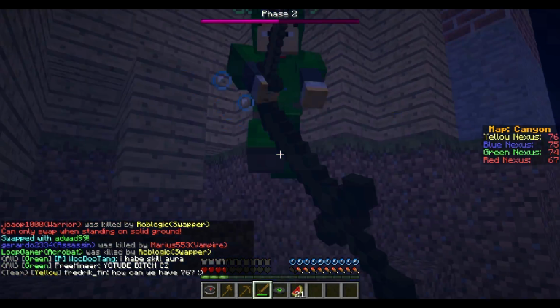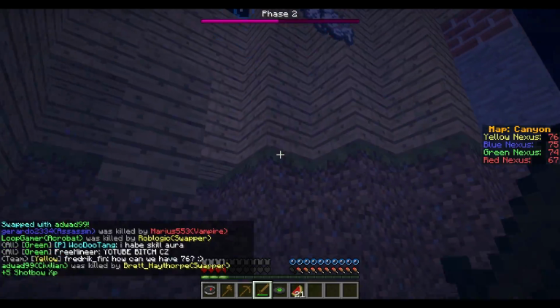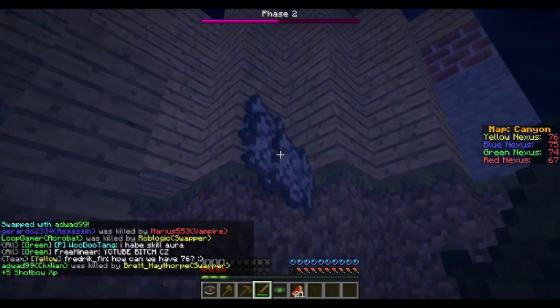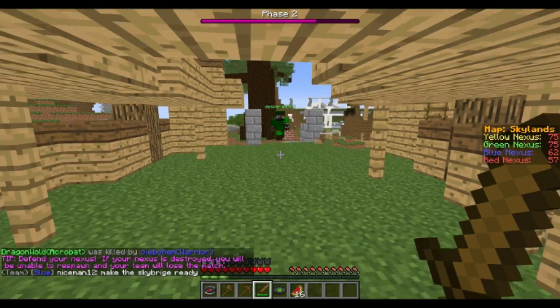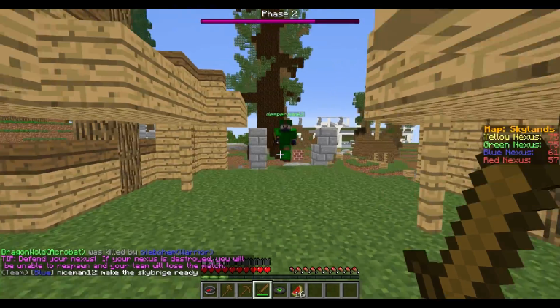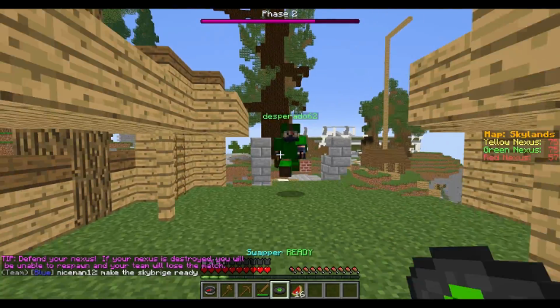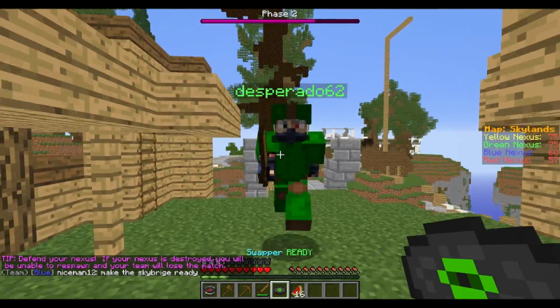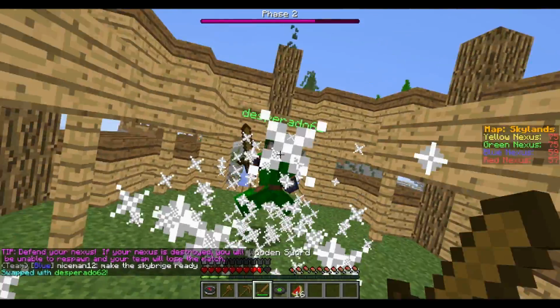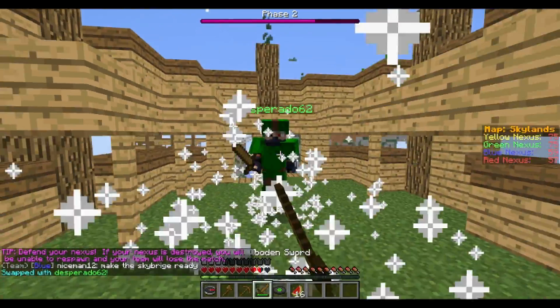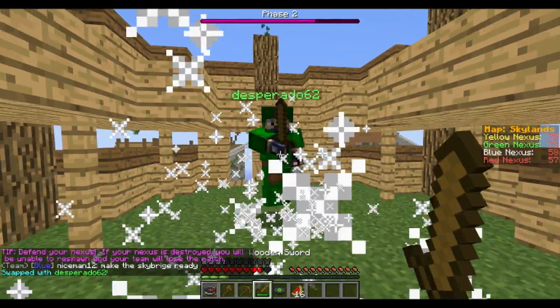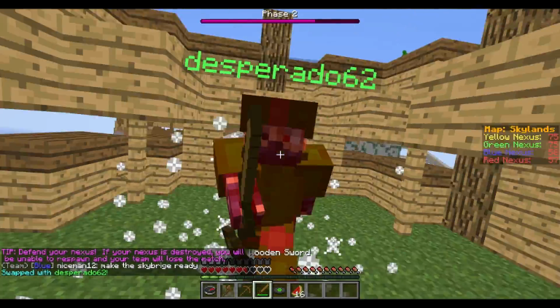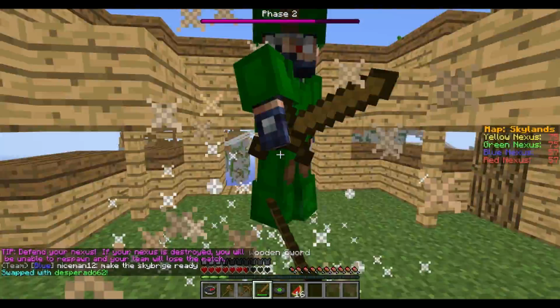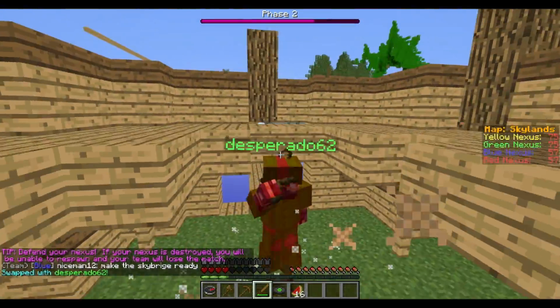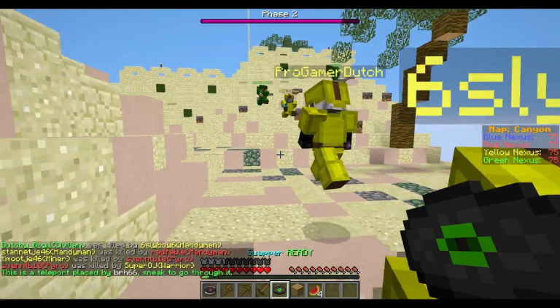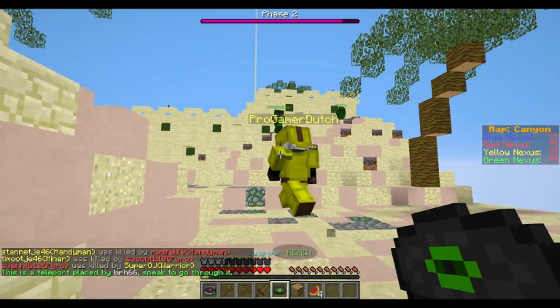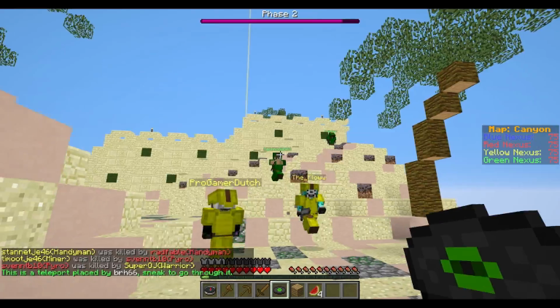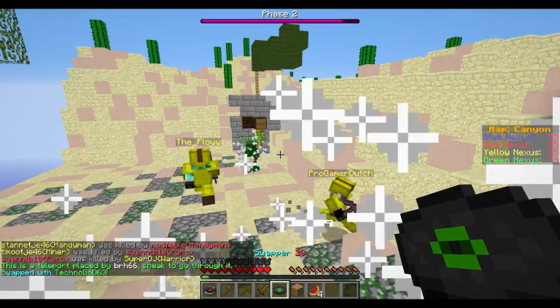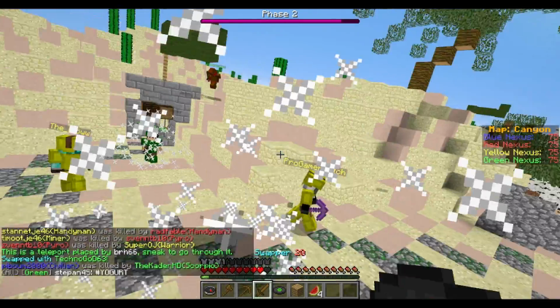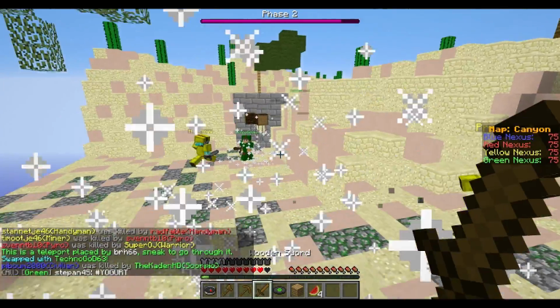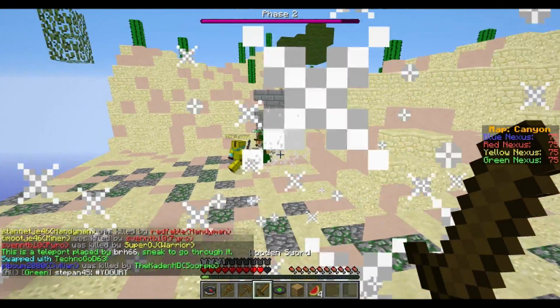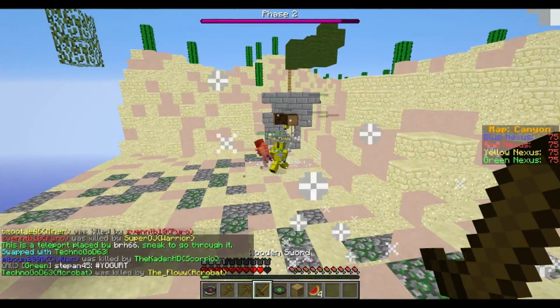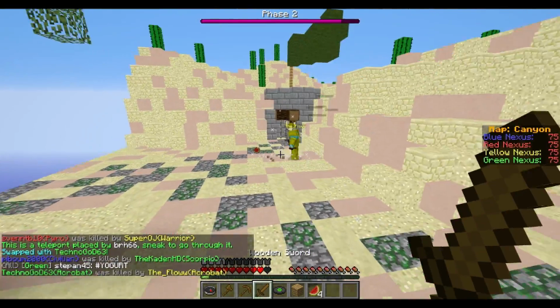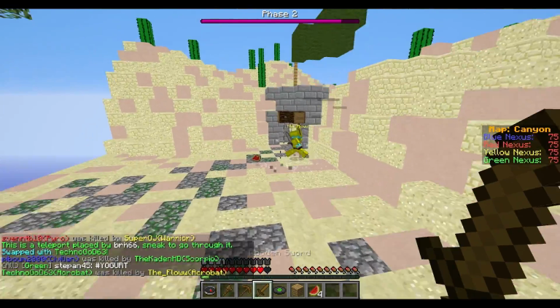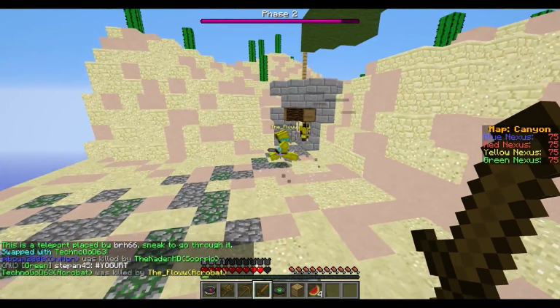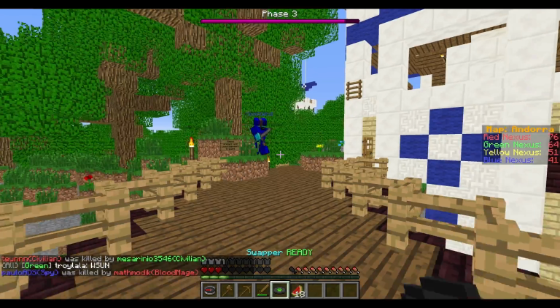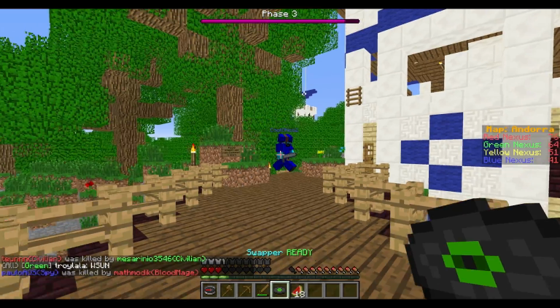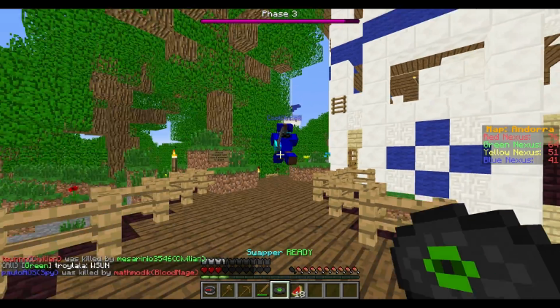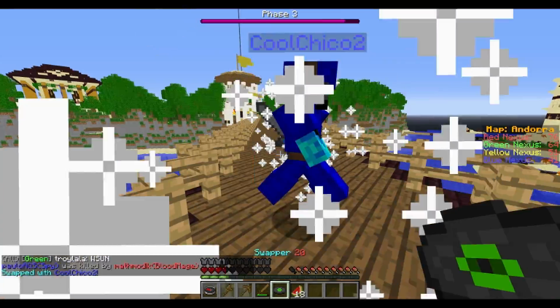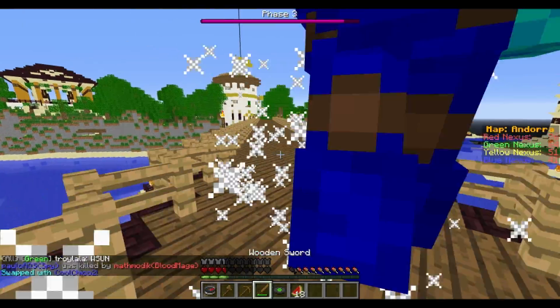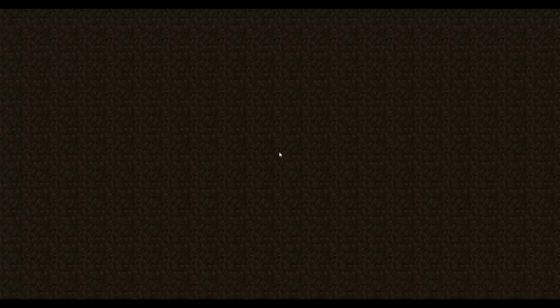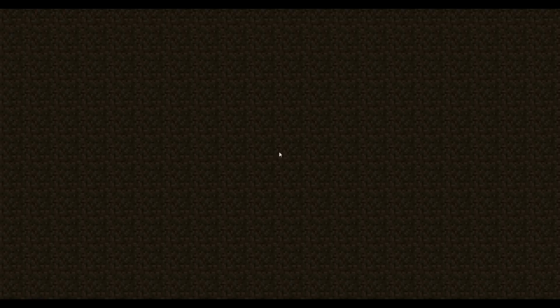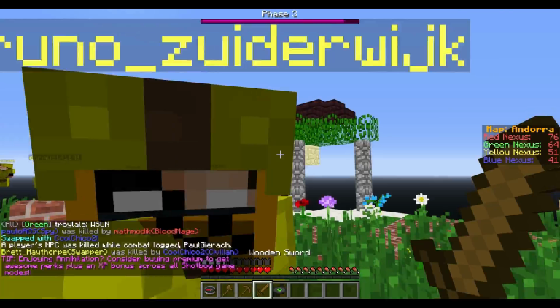However, unlike the Scorpio, it doesn't keep them facing the same way. It faces them the way you are looking, which is a bad thing because they could be swinging a sword or aiming a bow and get swapped, but still kill you because you'll be right in front of them.